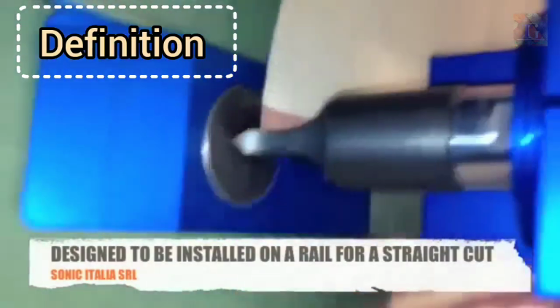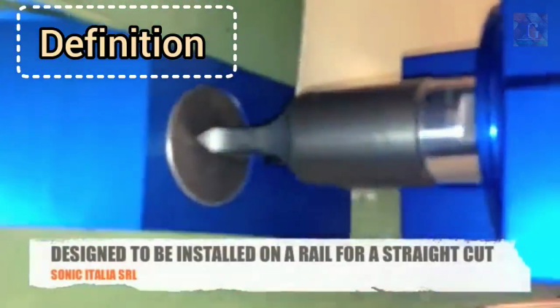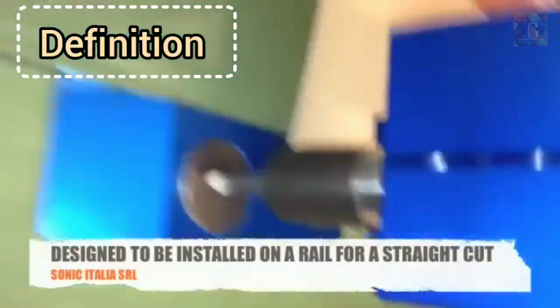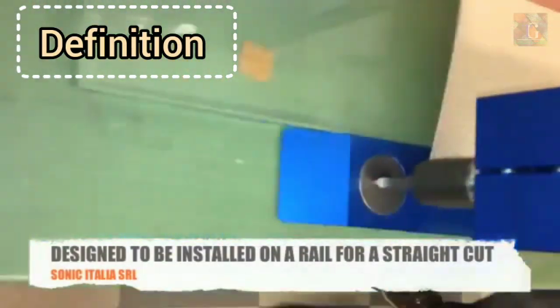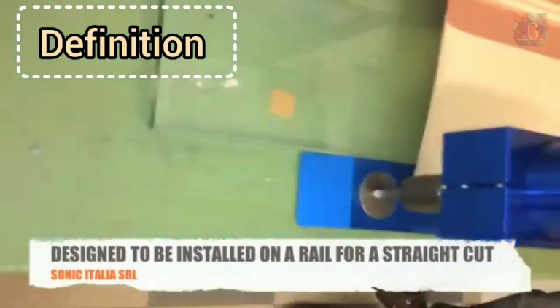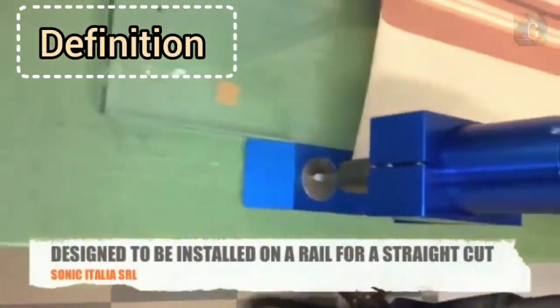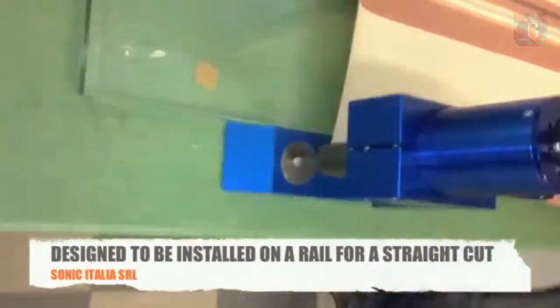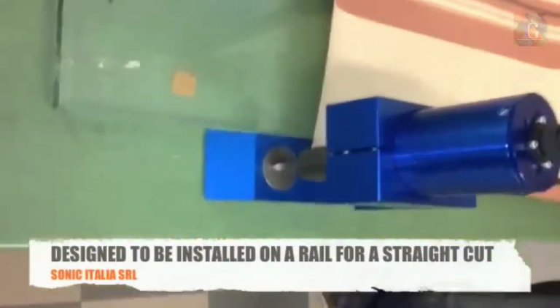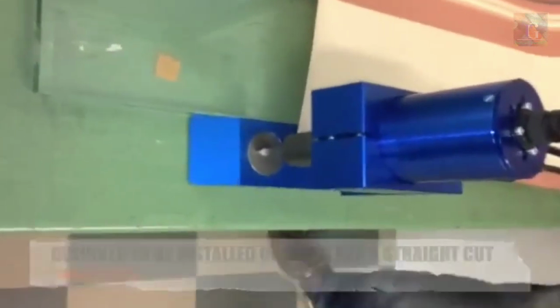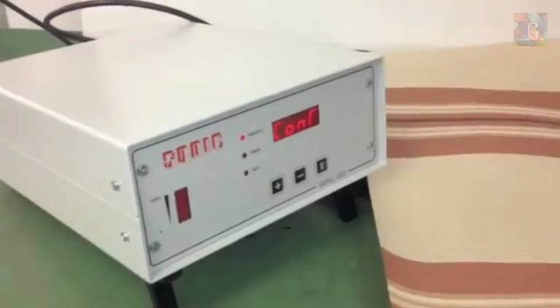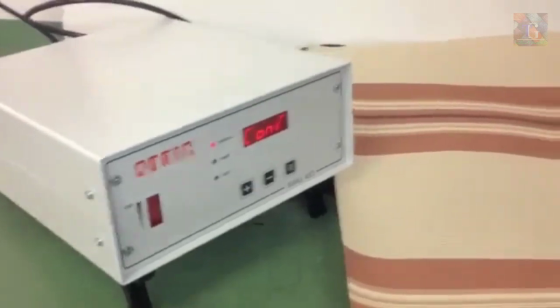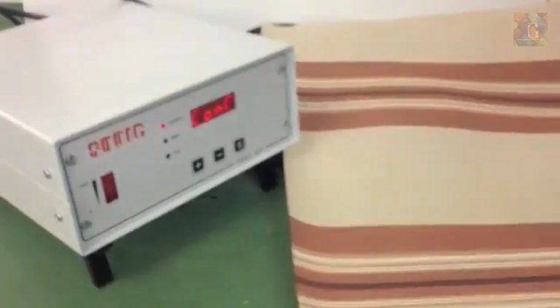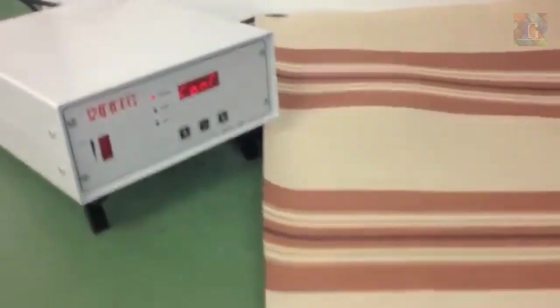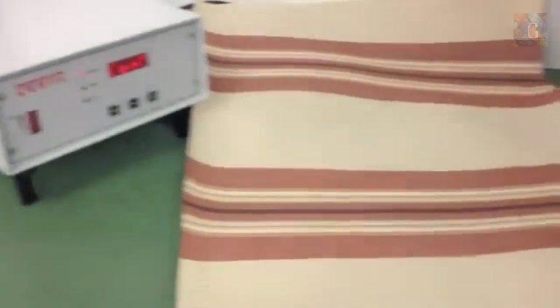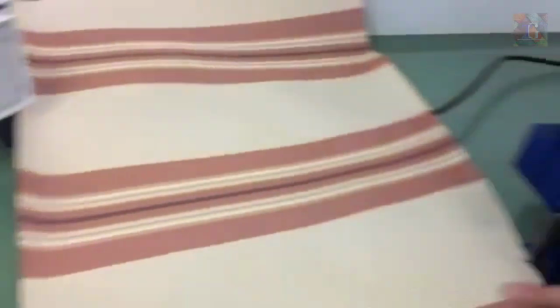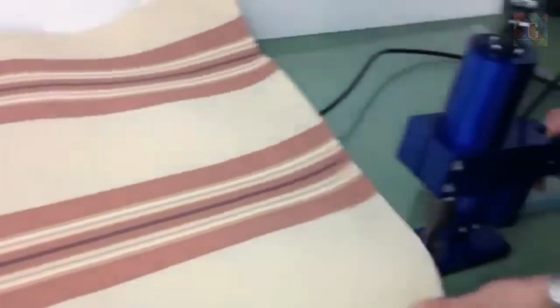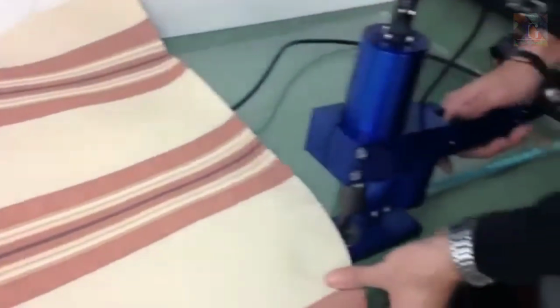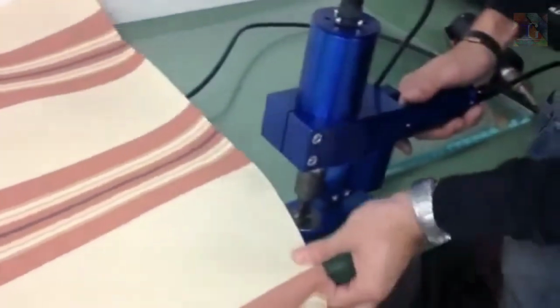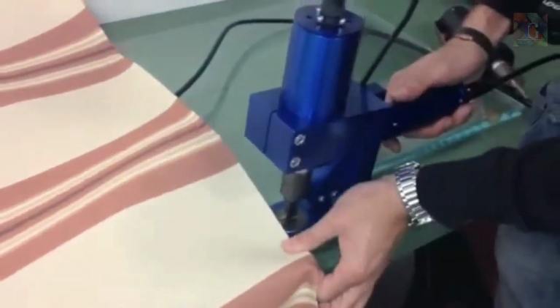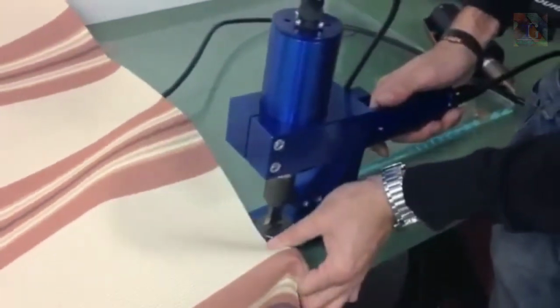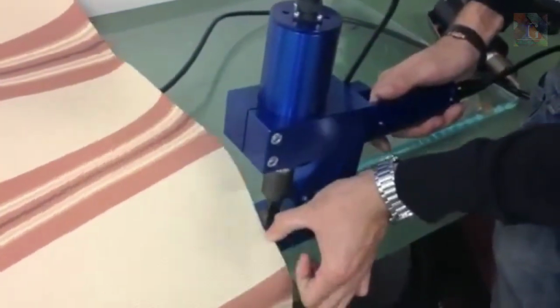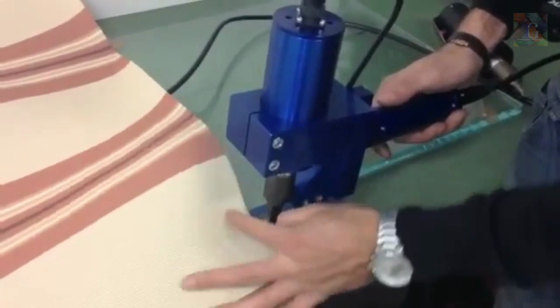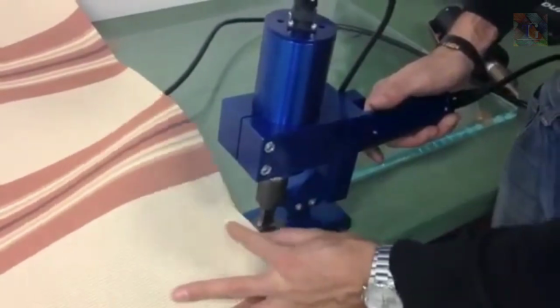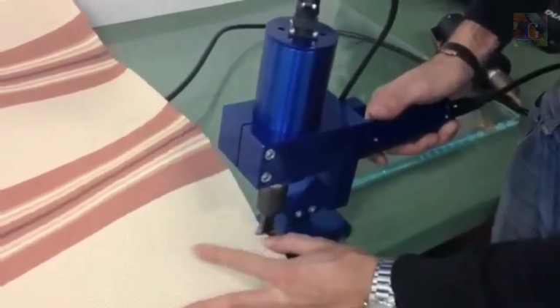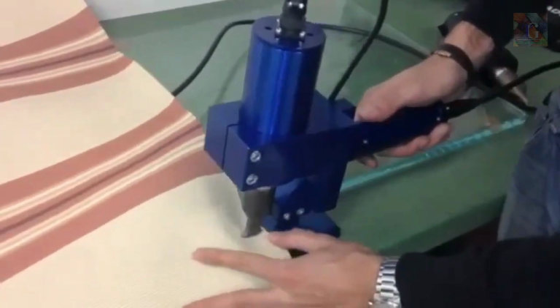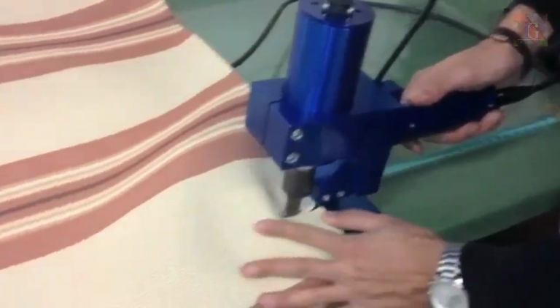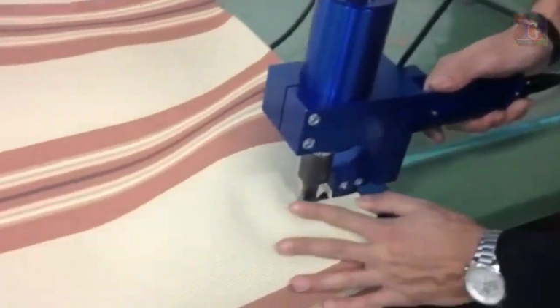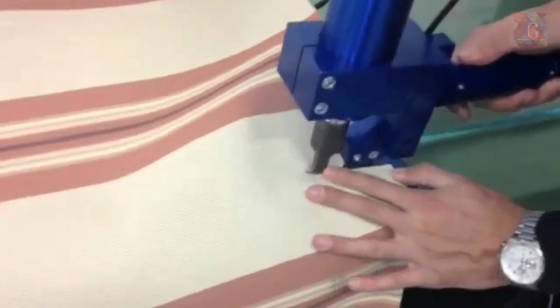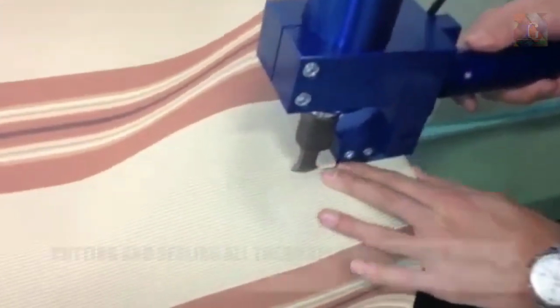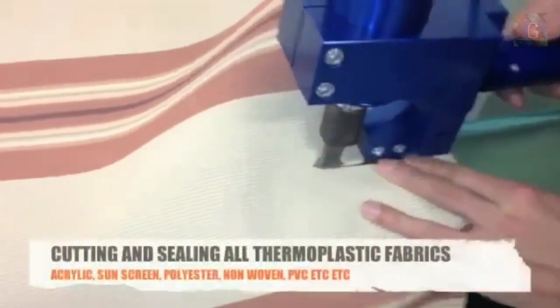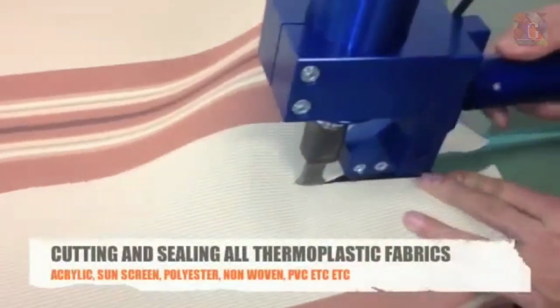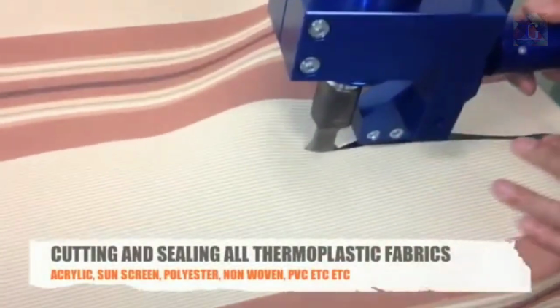Ultrasonic cutters are machines where the cutting blade or knife vibrates at a very high frequency. The vibrating frequency is even higher than the frequency of sound audible by human ears, which is why the term ultrasonic vibration is employed.